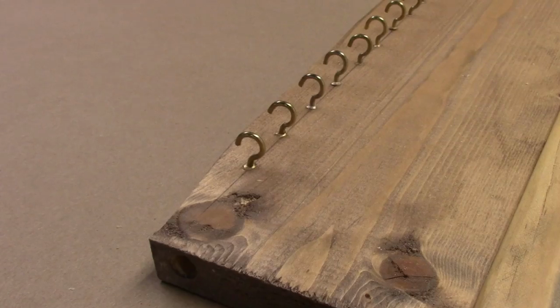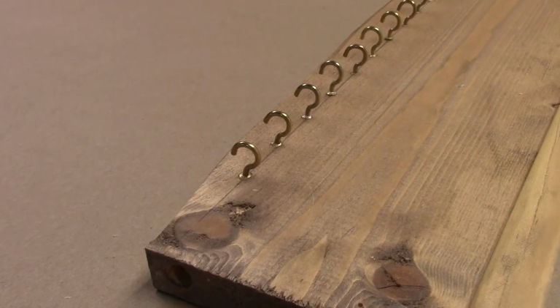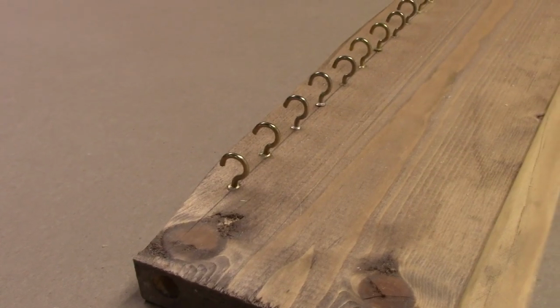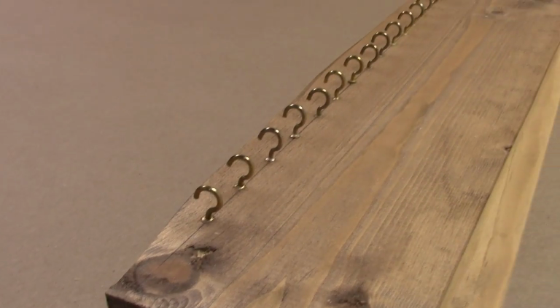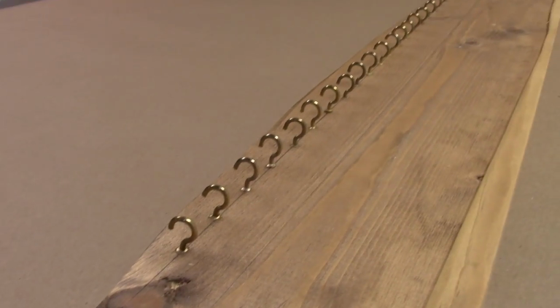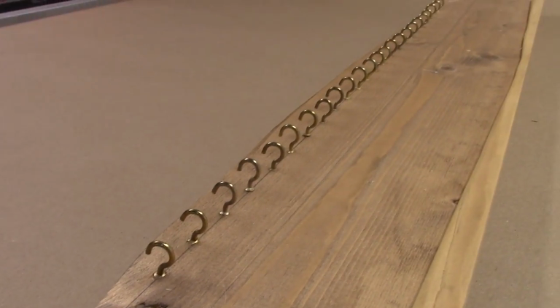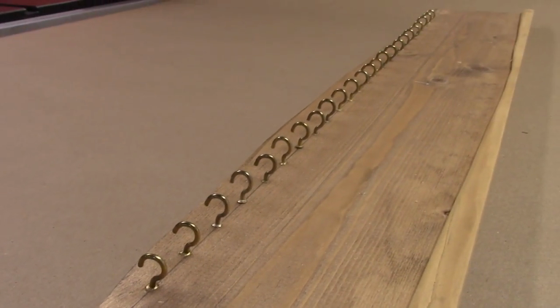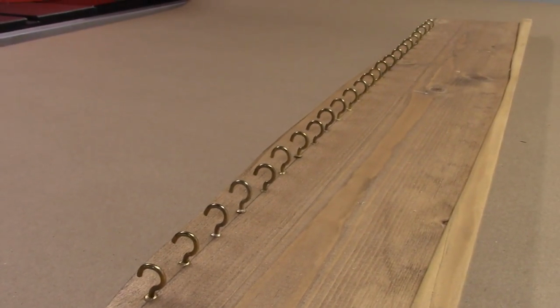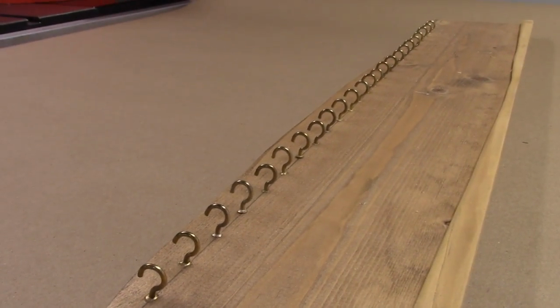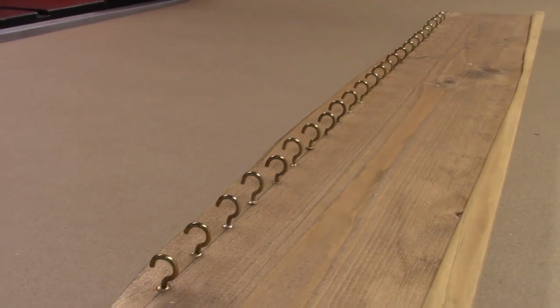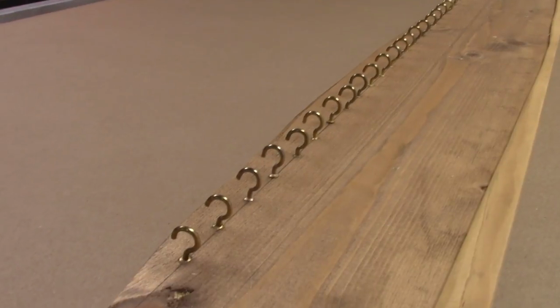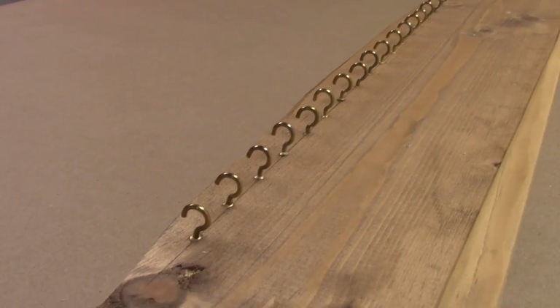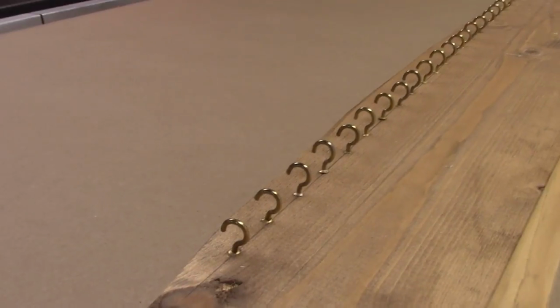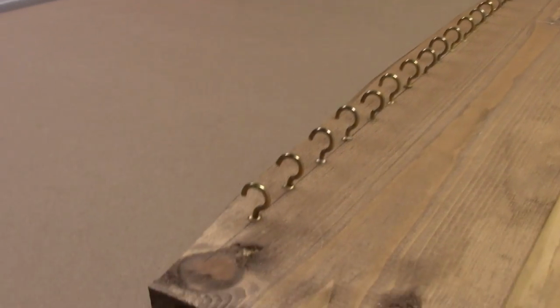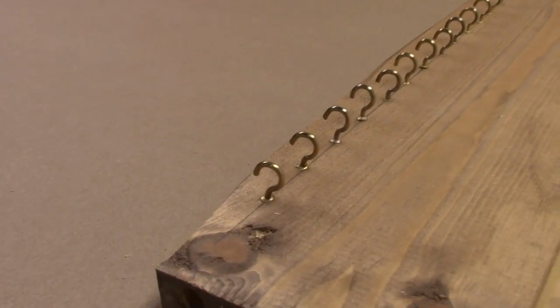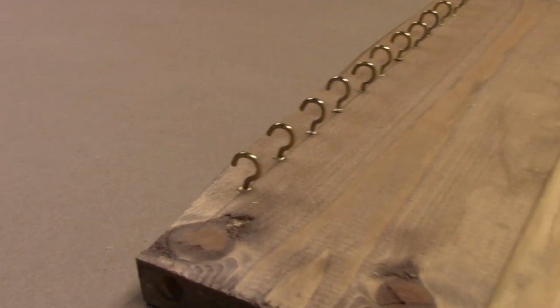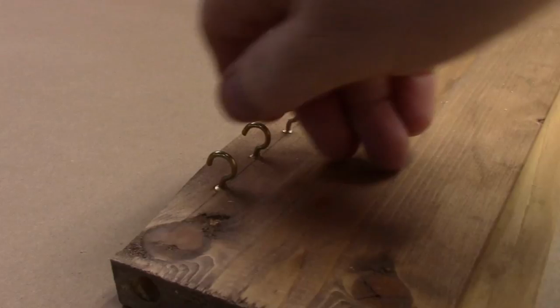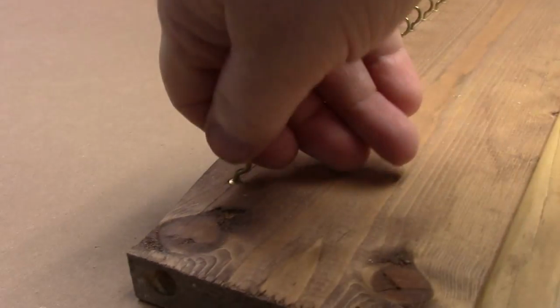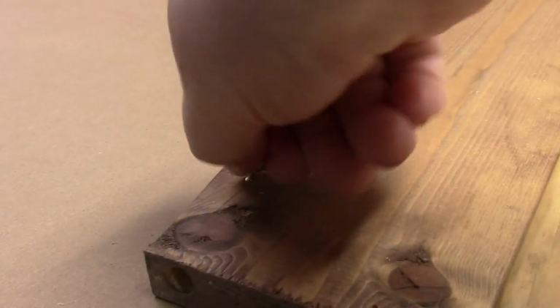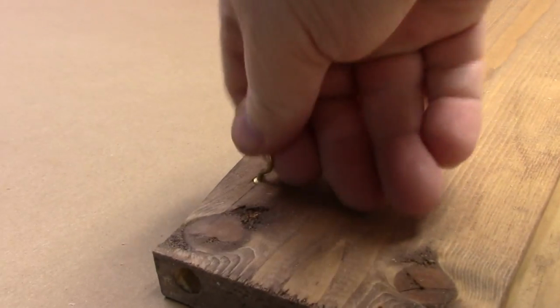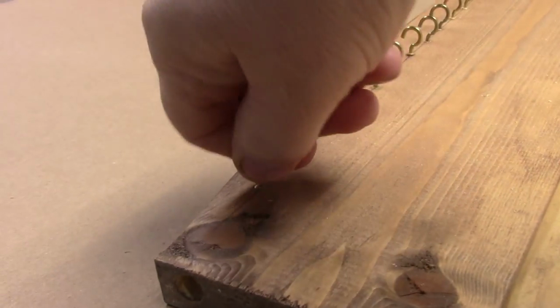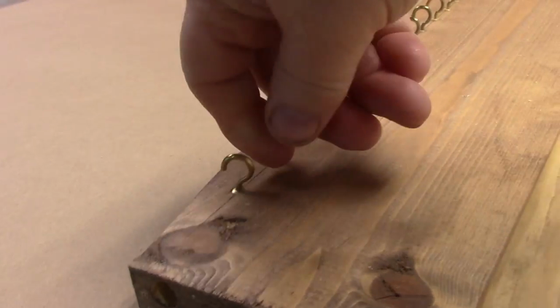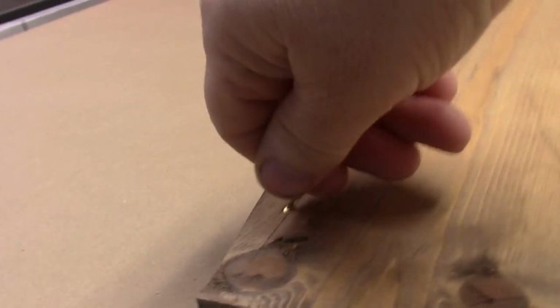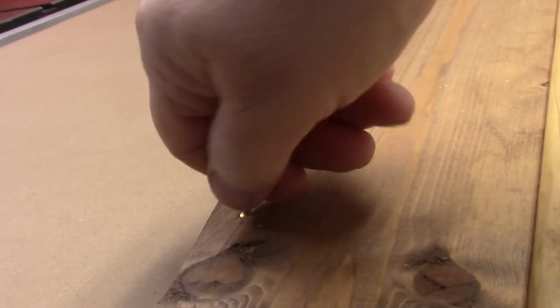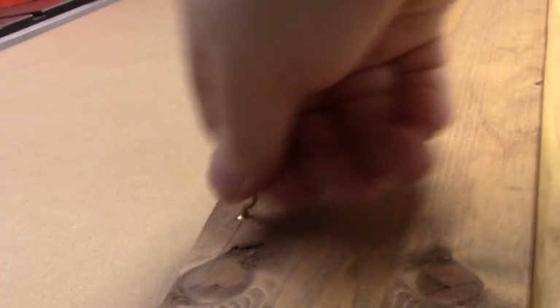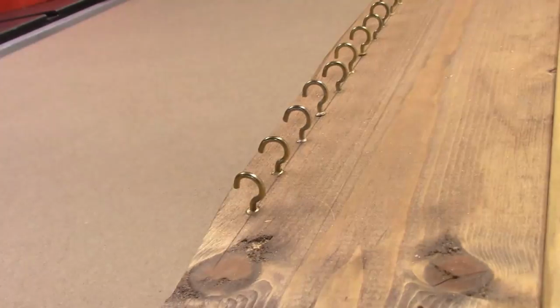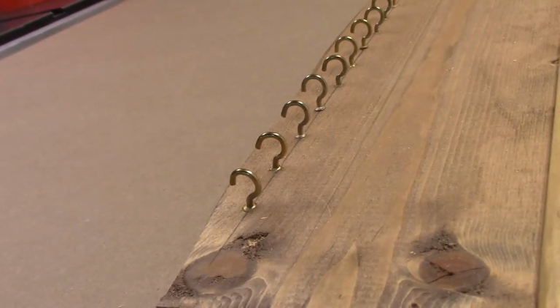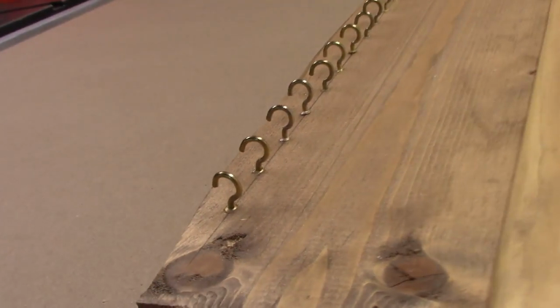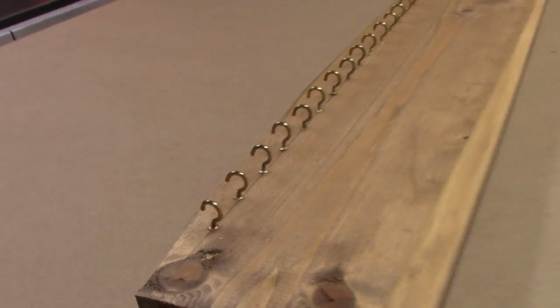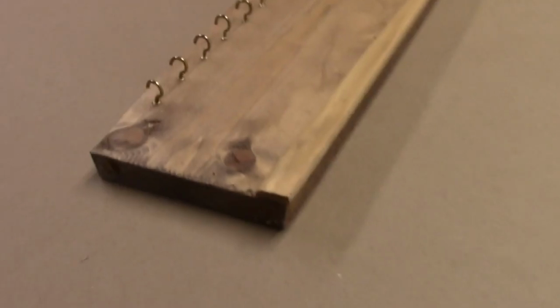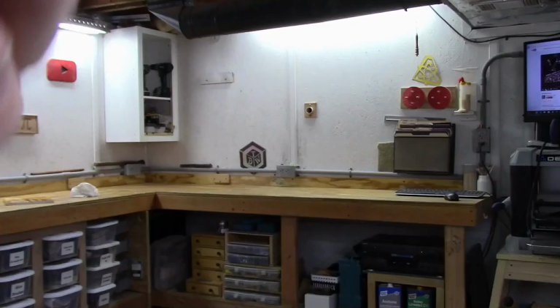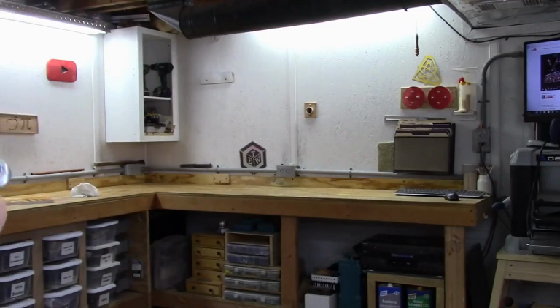If you have a lot of hooks to screw in — like for a display I made — you'll find it's really tough screwing these things in by hand, so I came up with a nice simple solution.